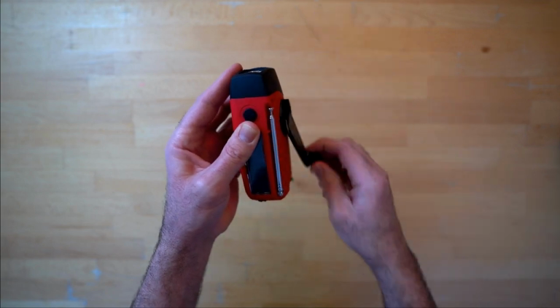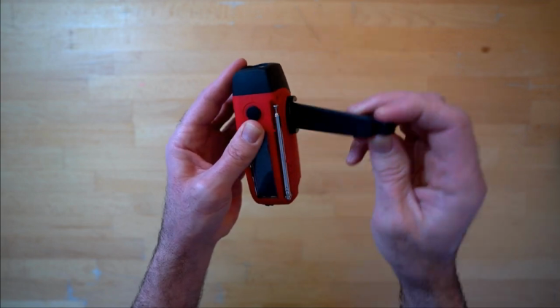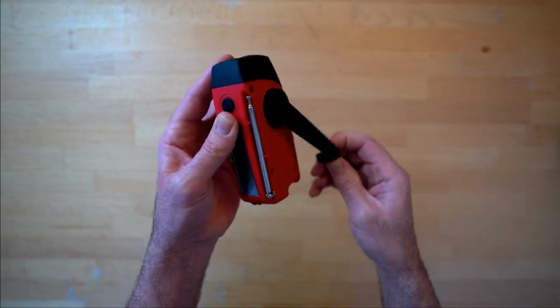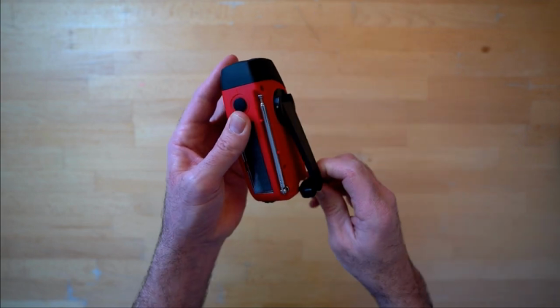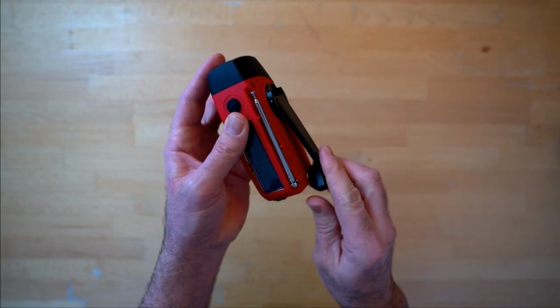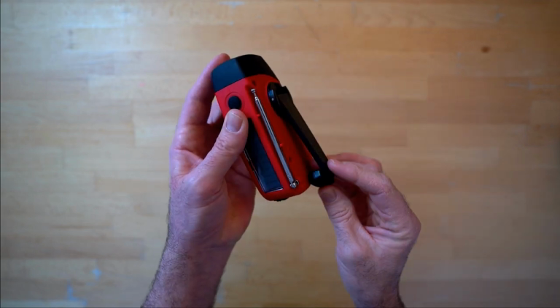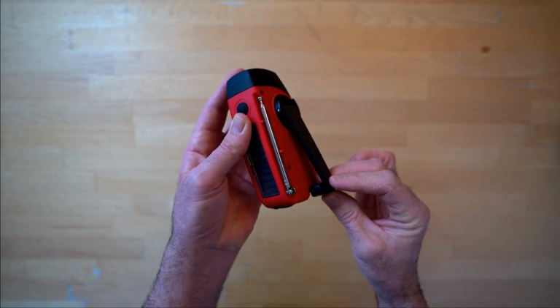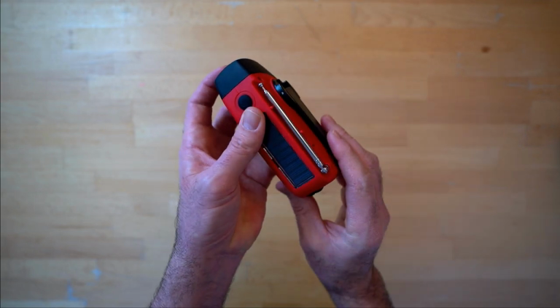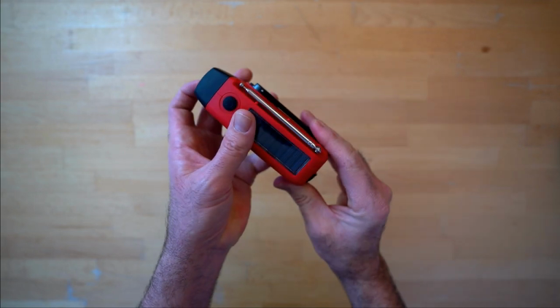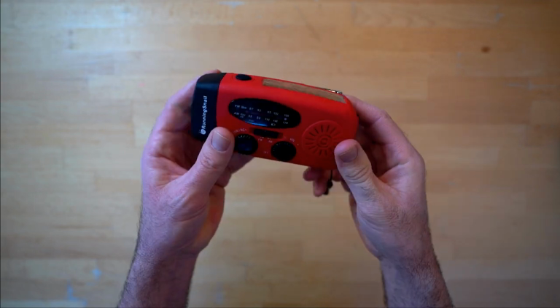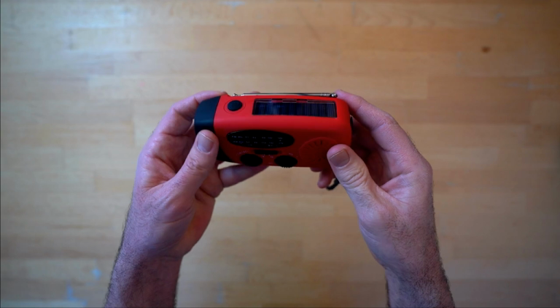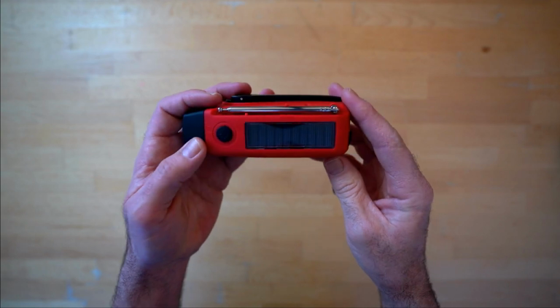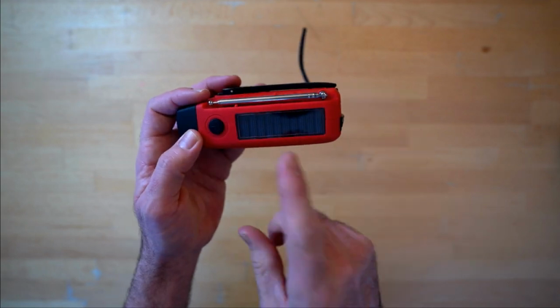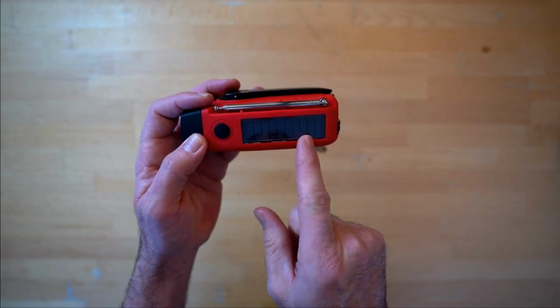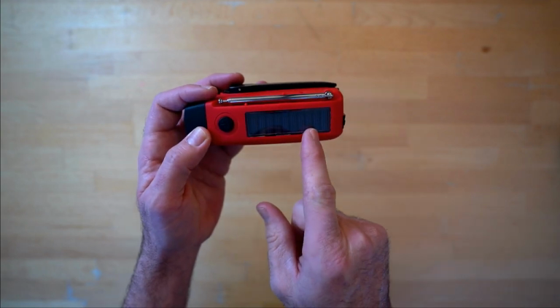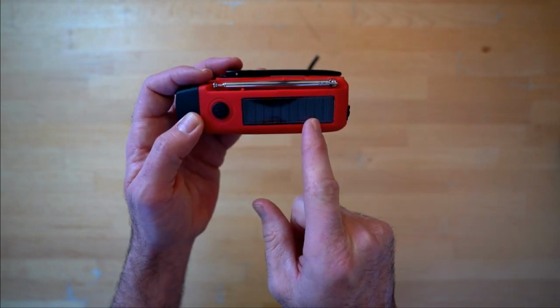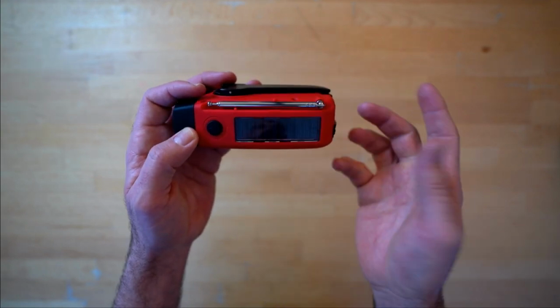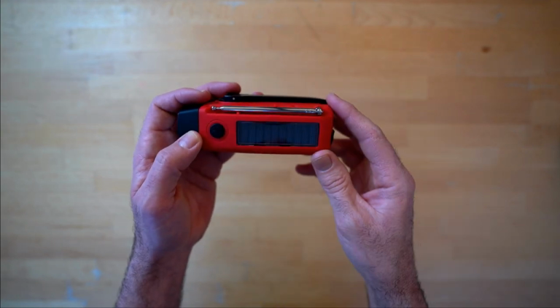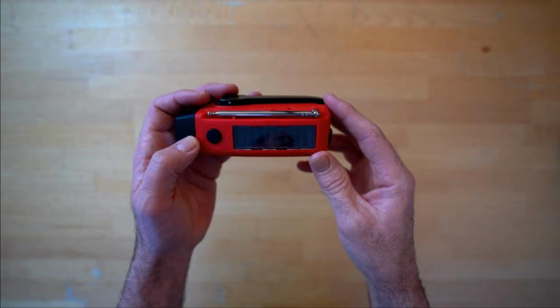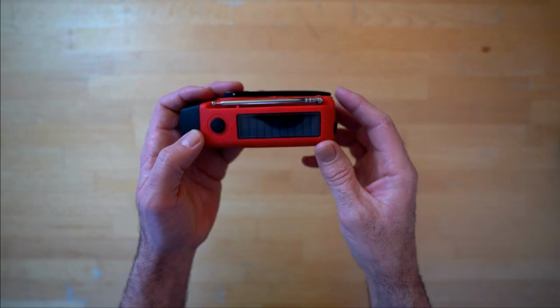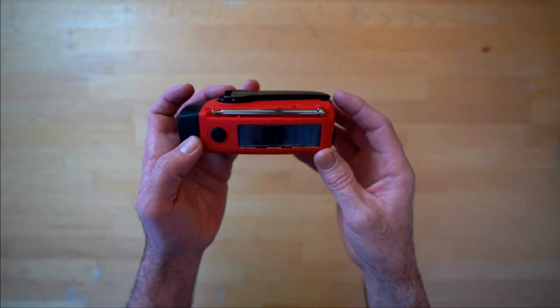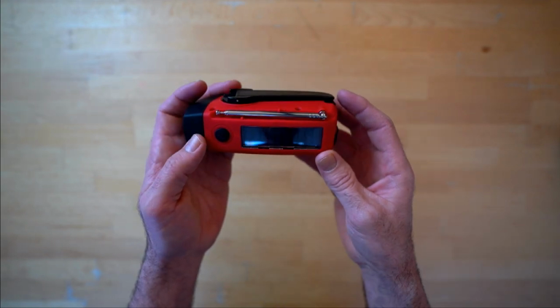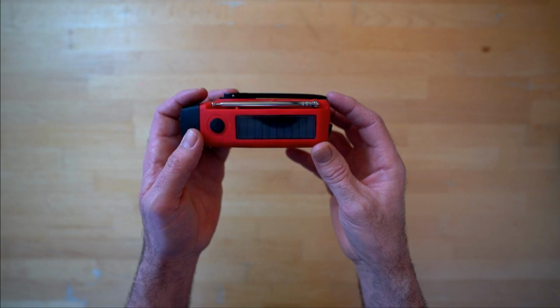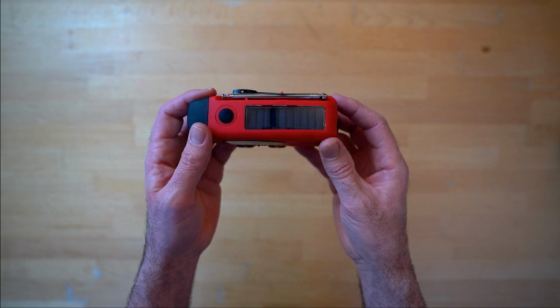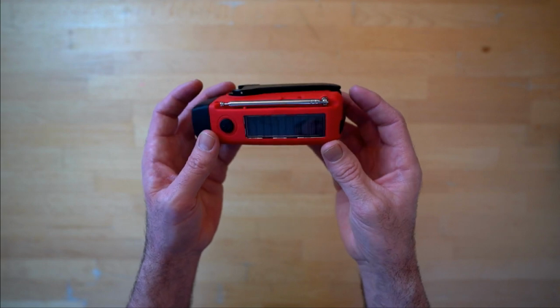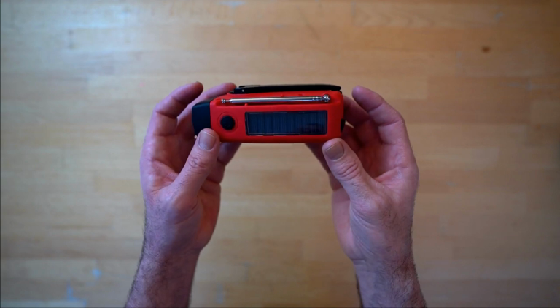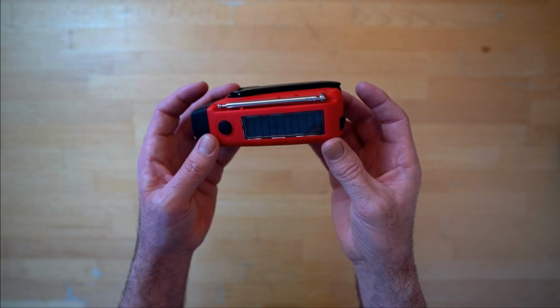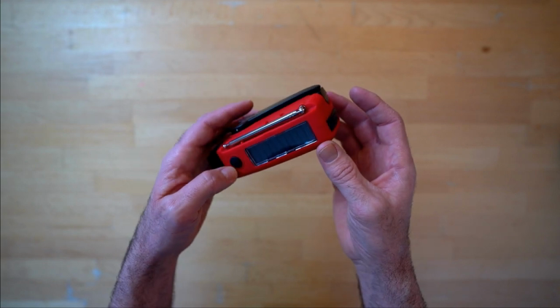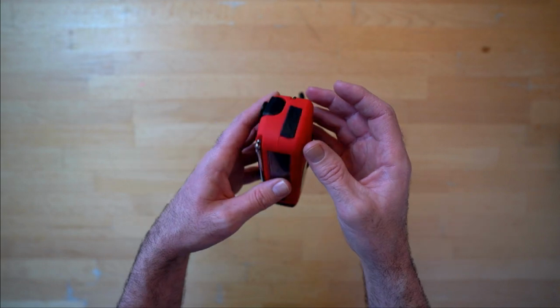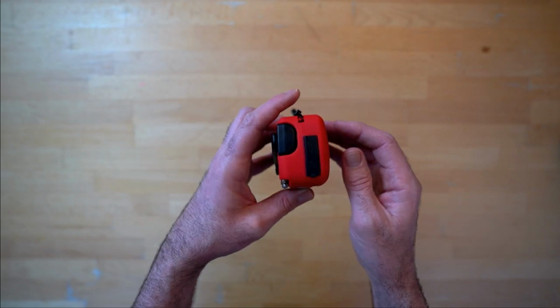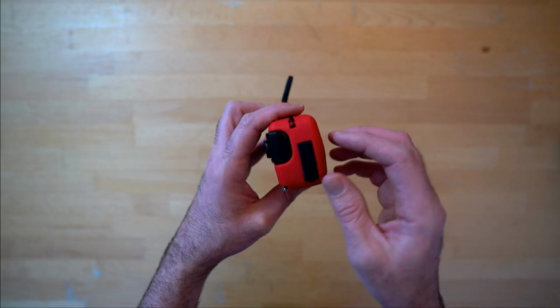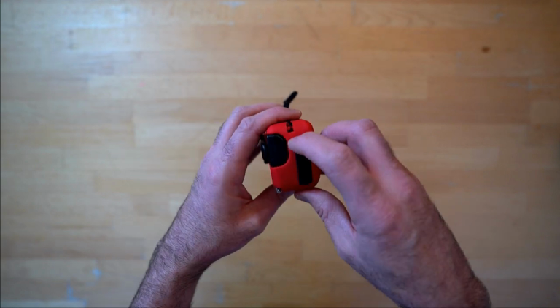It feels solid, doesn't feel like it's going to break — really sturdy, well-built. But most of the time it's charging via the little small solar panel on top. It sits in our window and charges away there all day long — it's a great job.